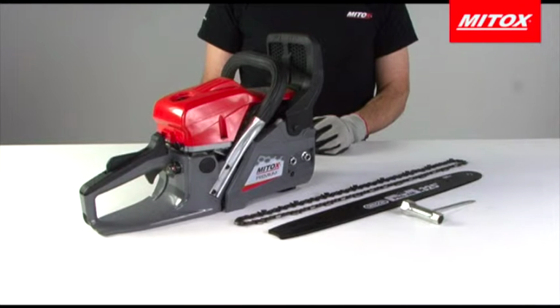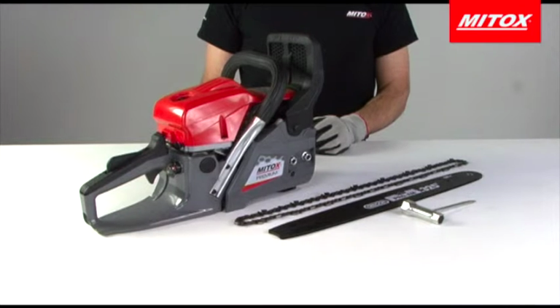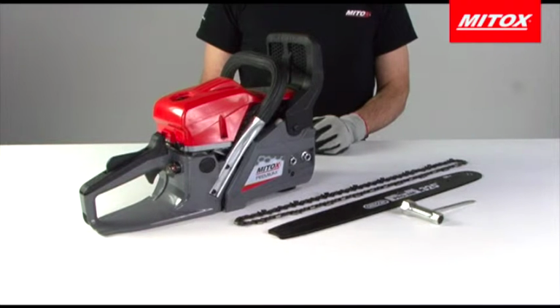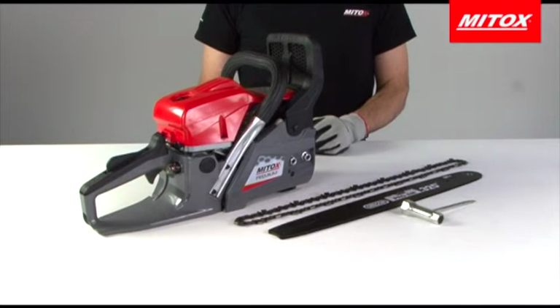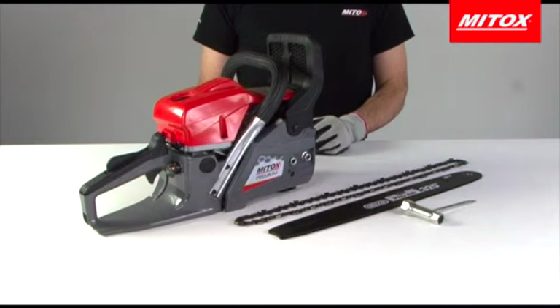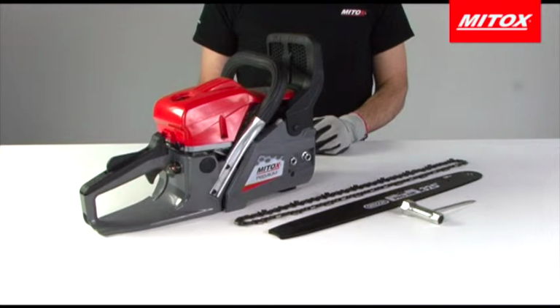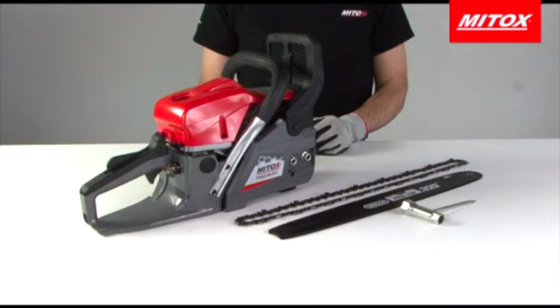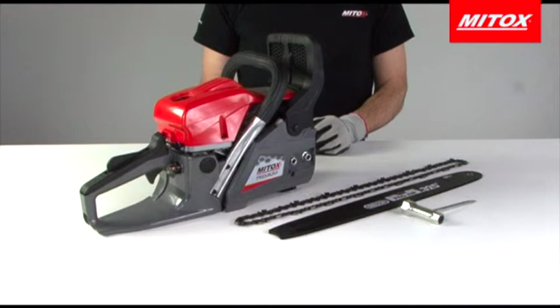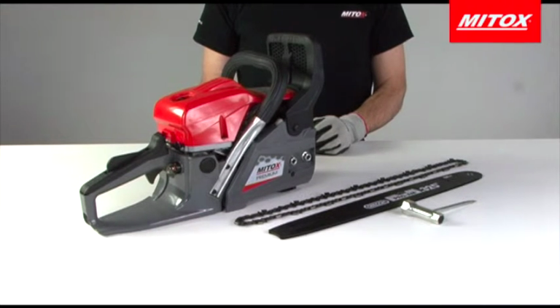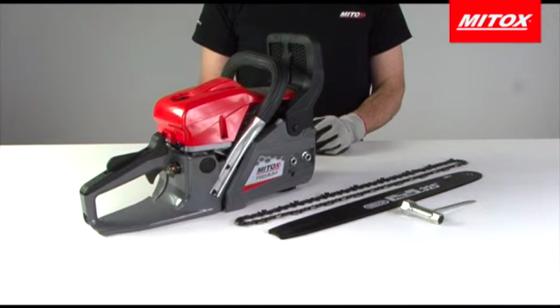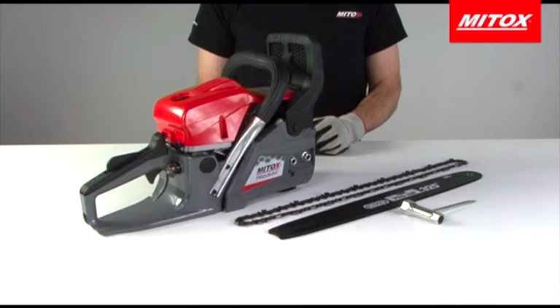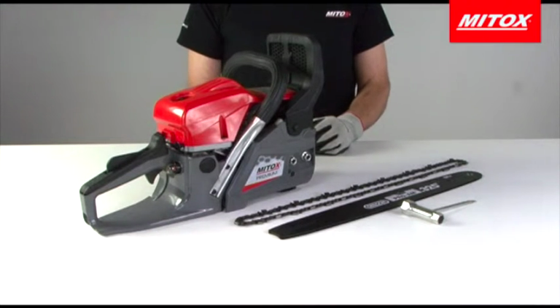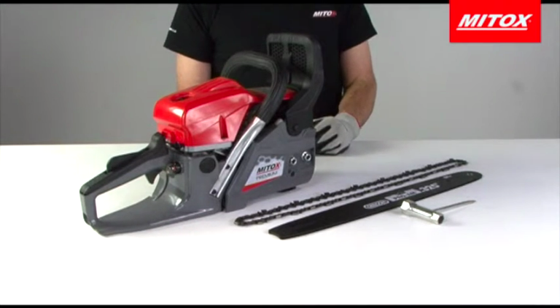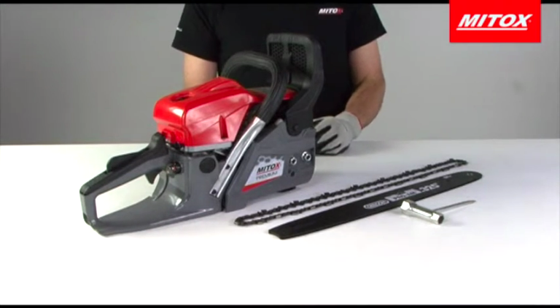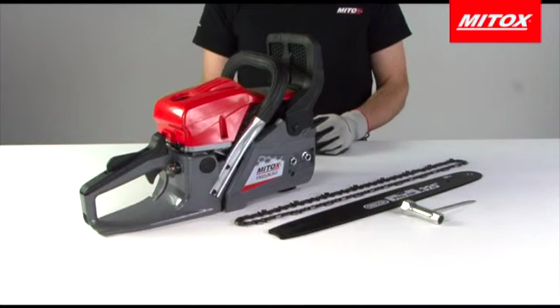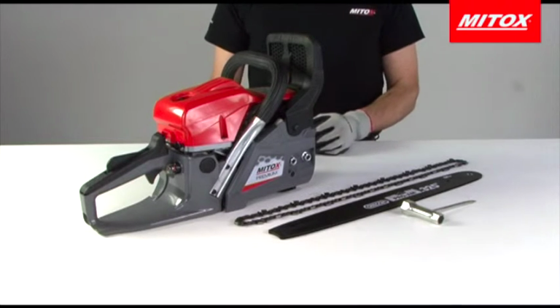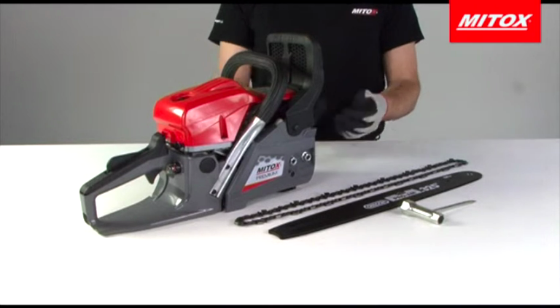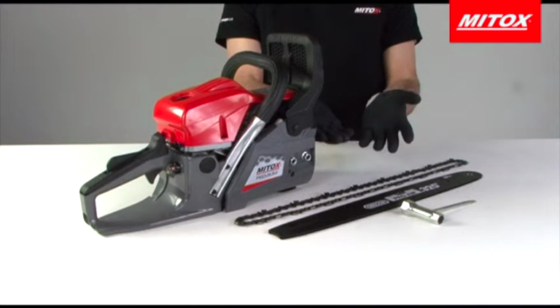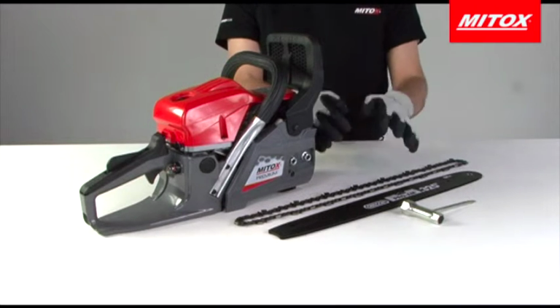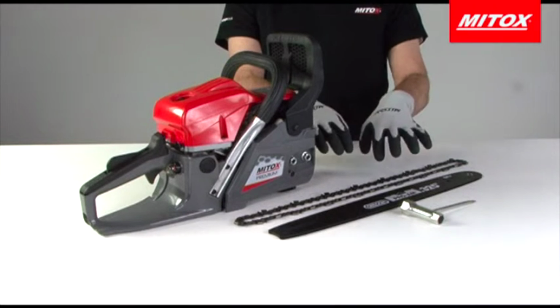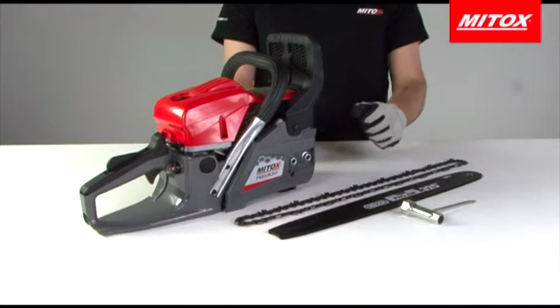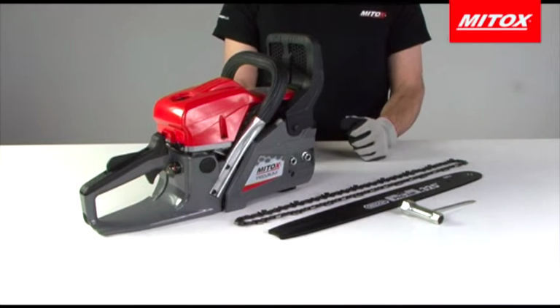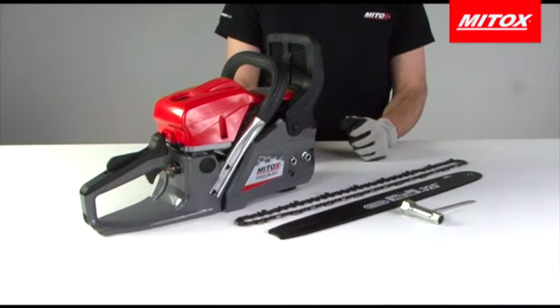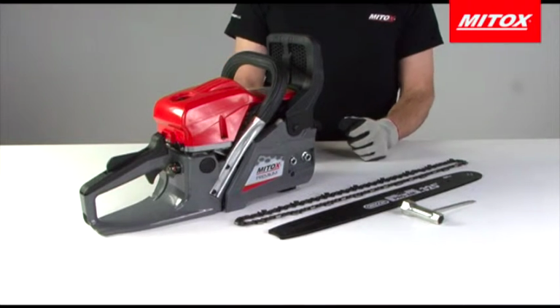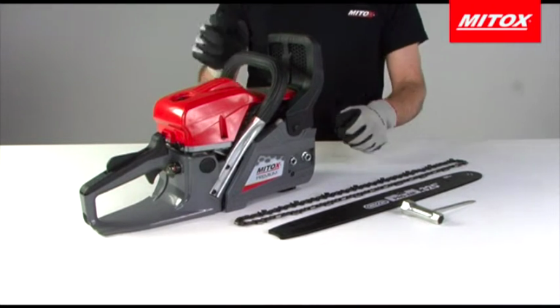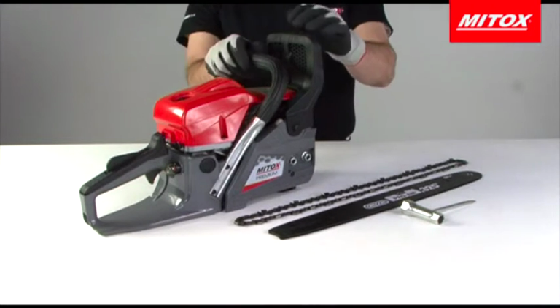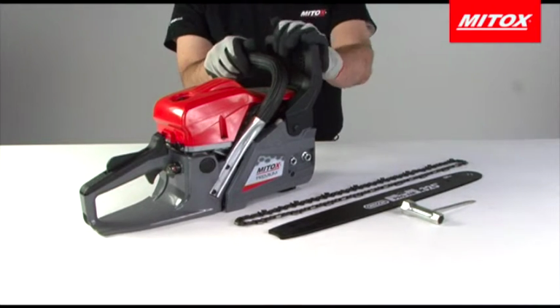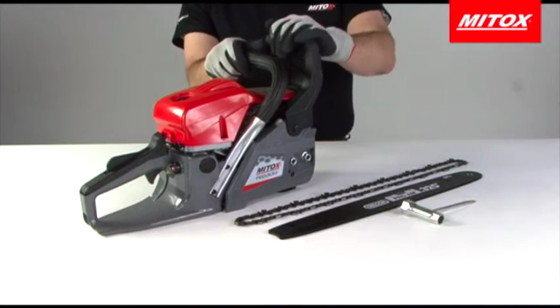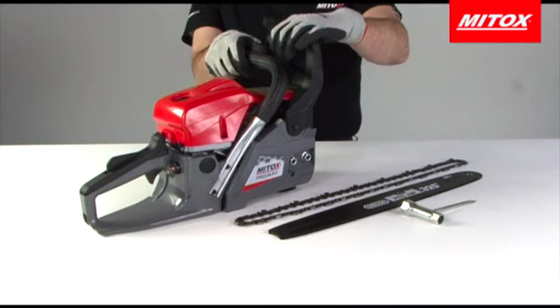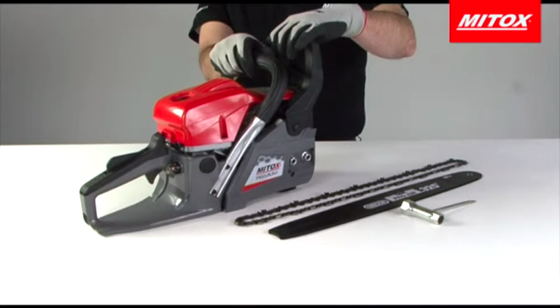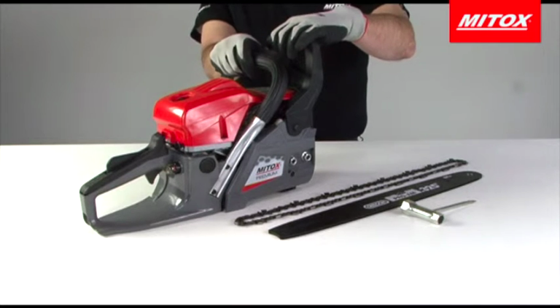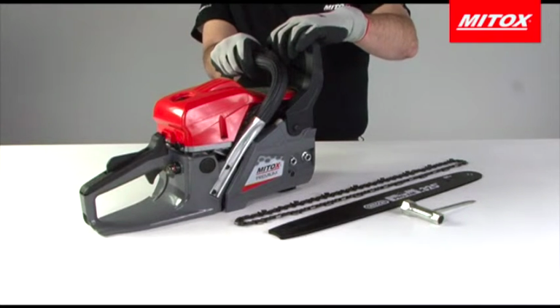Before proceeding please ensure you have read the manual and have it with you when you are working on the saw in case you need to refer to it. Due to the sharpness of the teeth we recommend wearing gloves when working on the bar and chain.